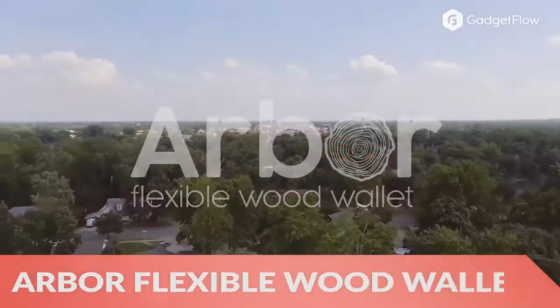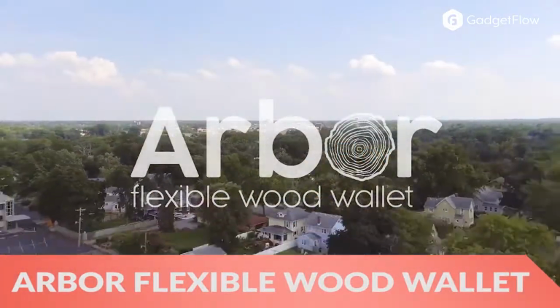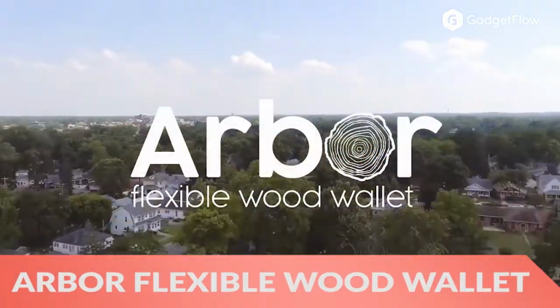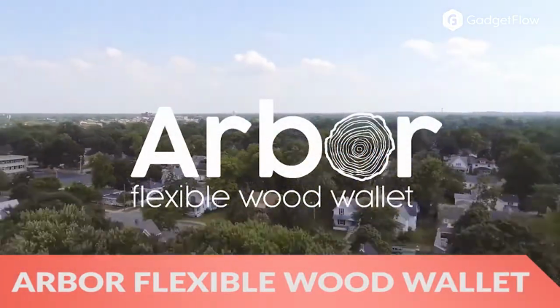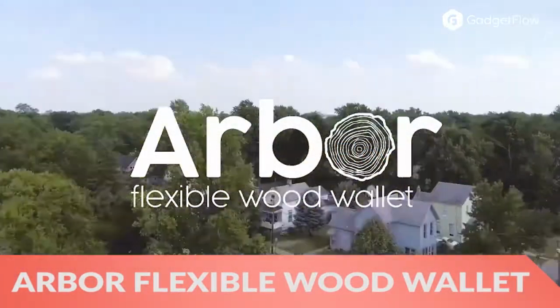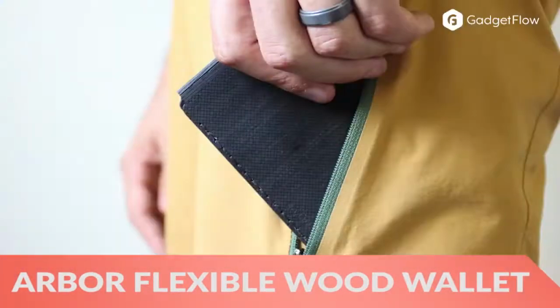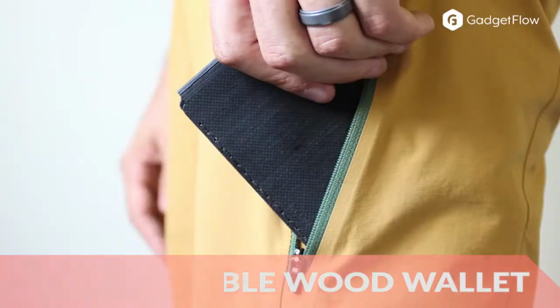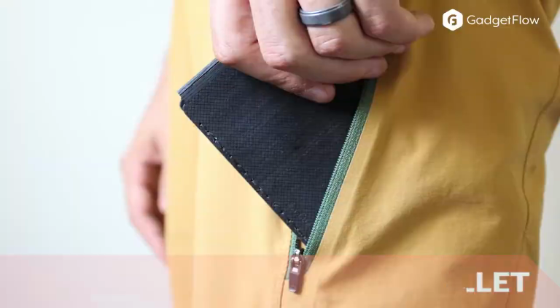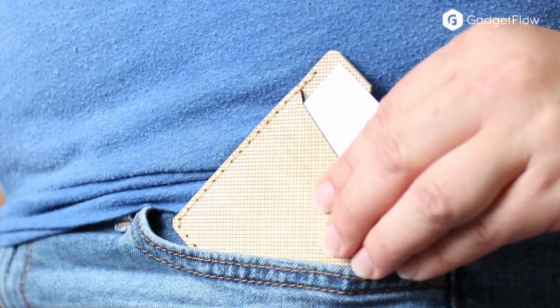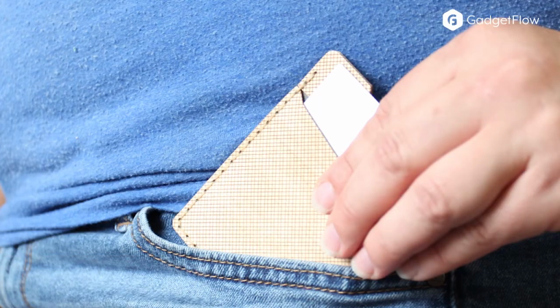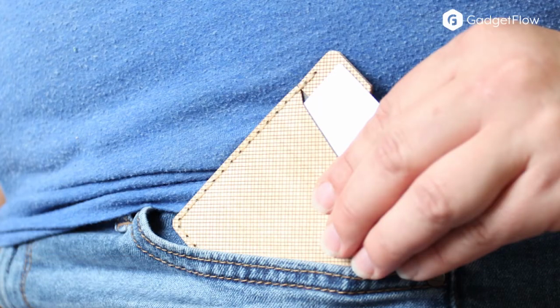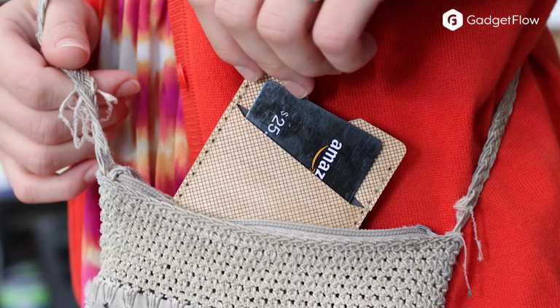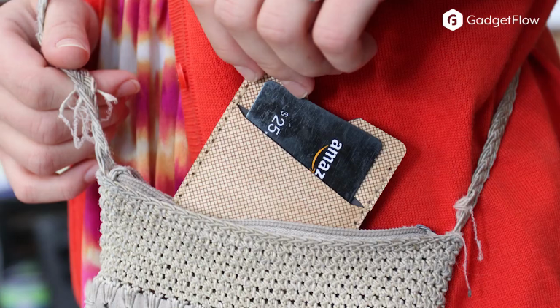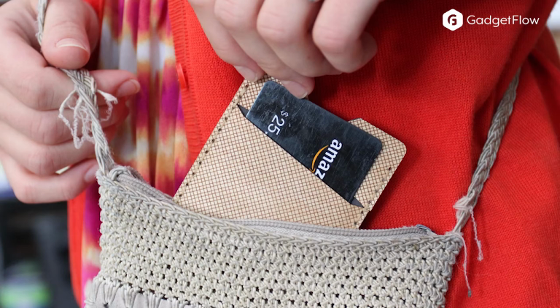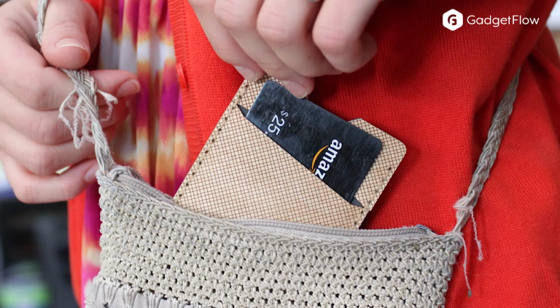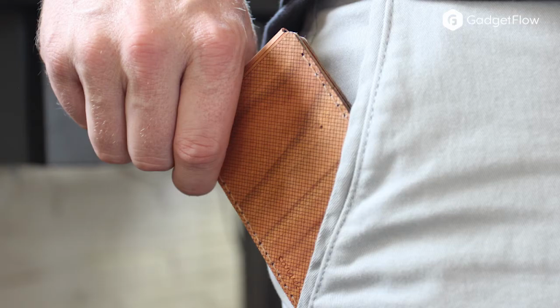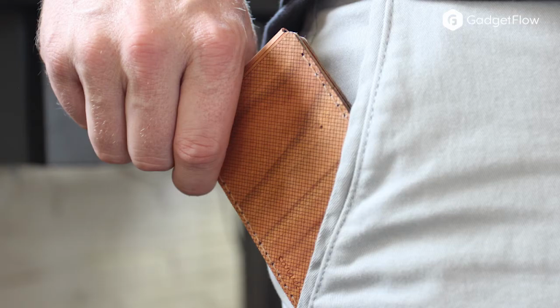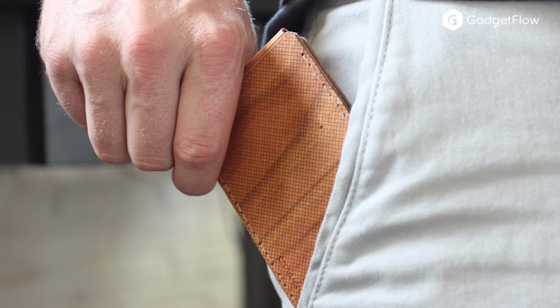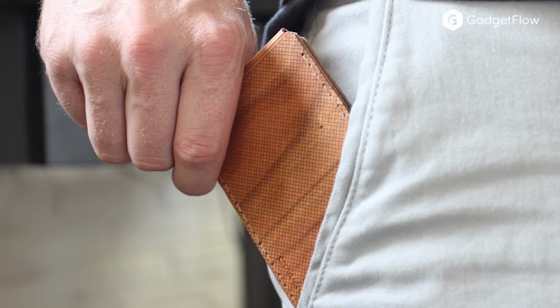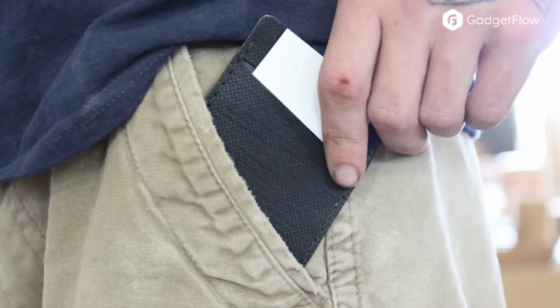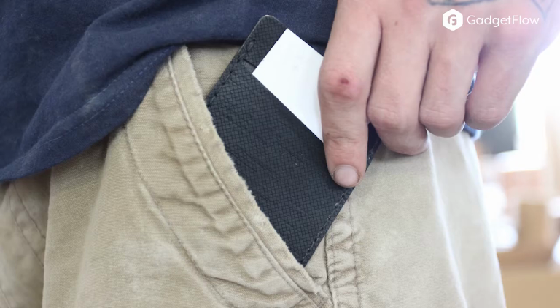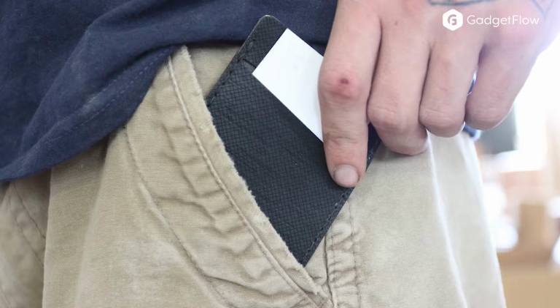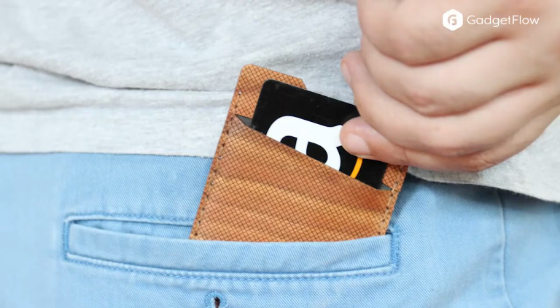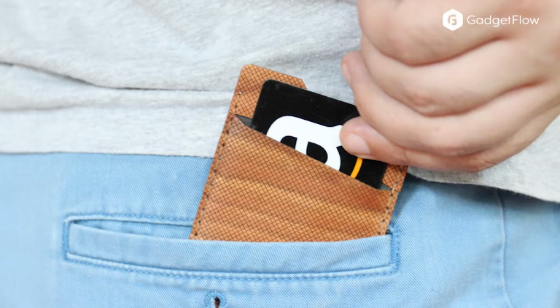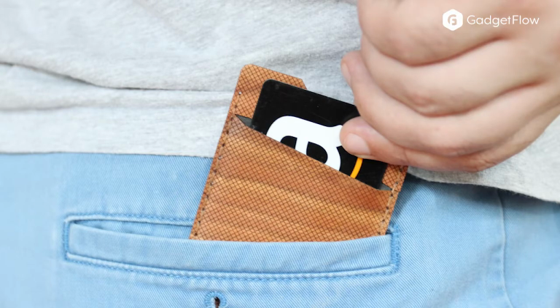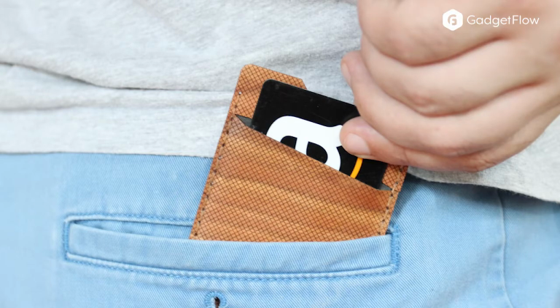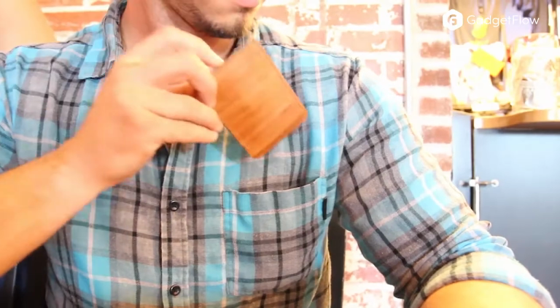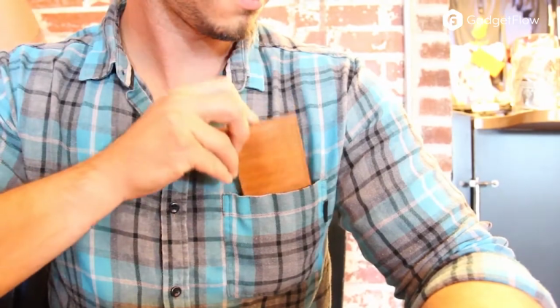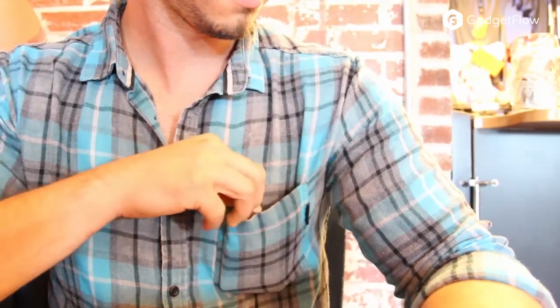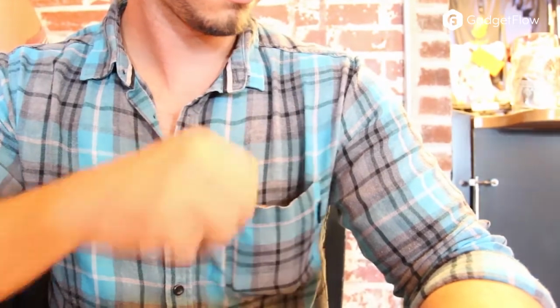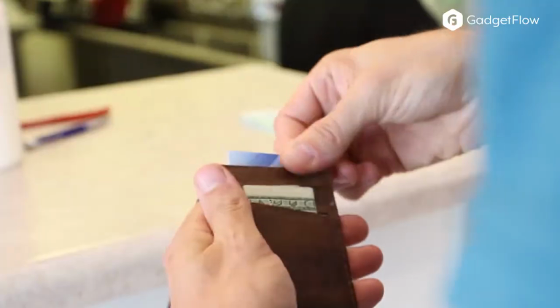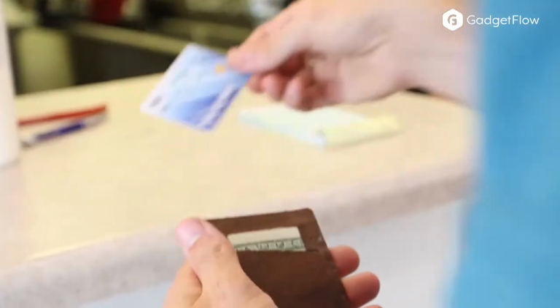Hi there, this is Wes with the Gadget Flow, and today we are showcasing the Arbor Flexible Wood Wallet. Coming in four wood types, the Arbor Wallet features a single sheet of wood, complete with a Tyvek backing to ensure its durability.